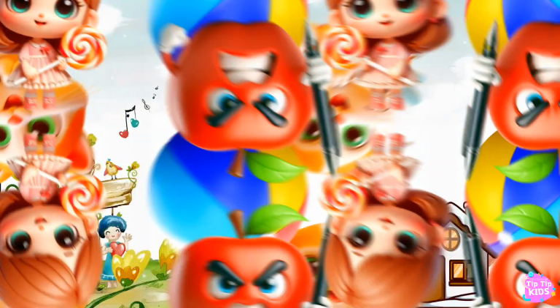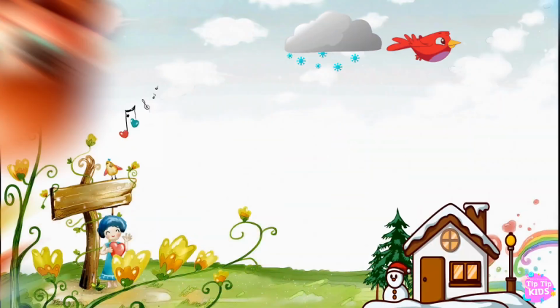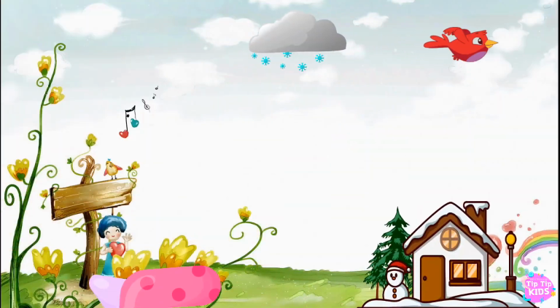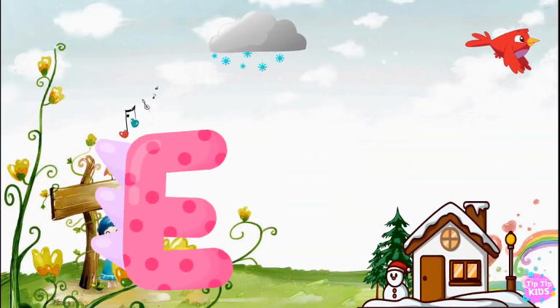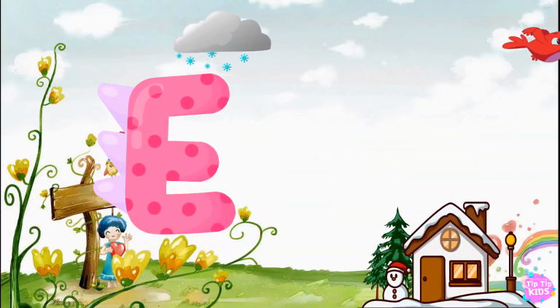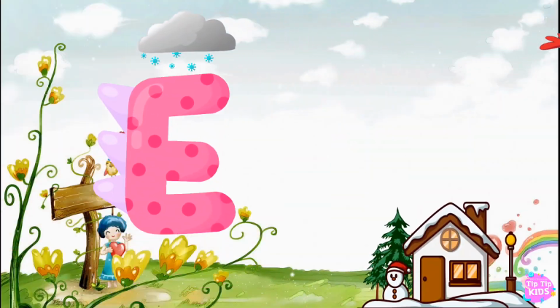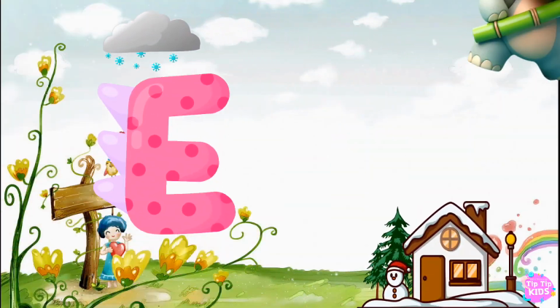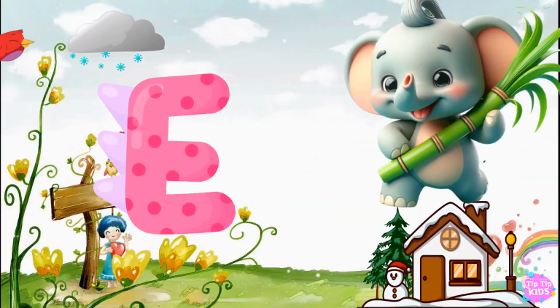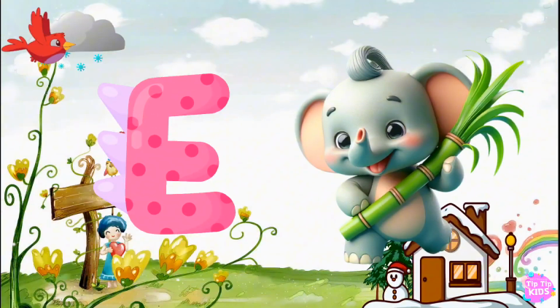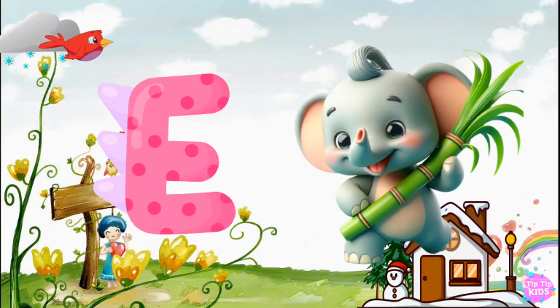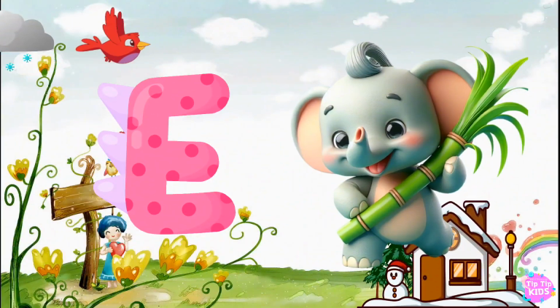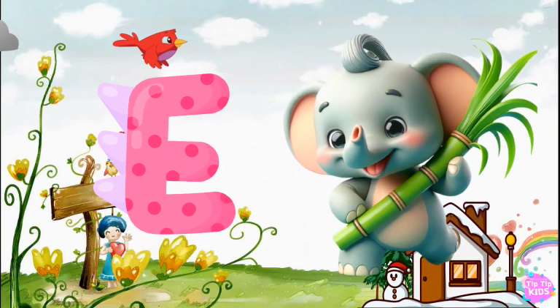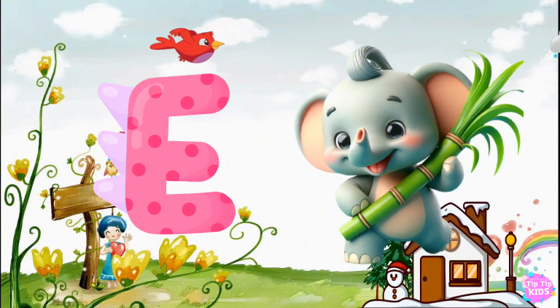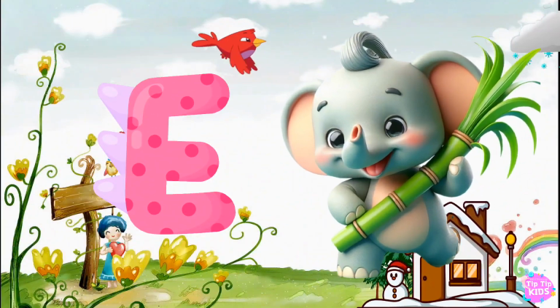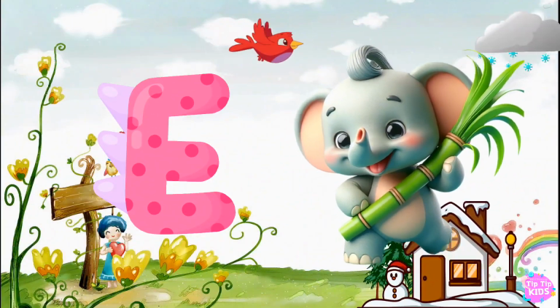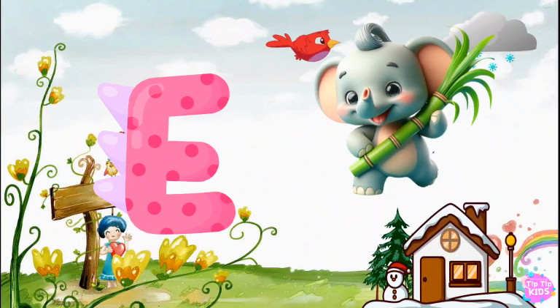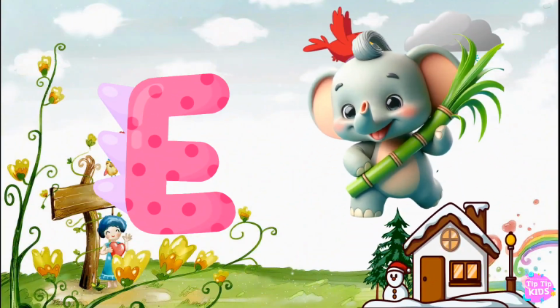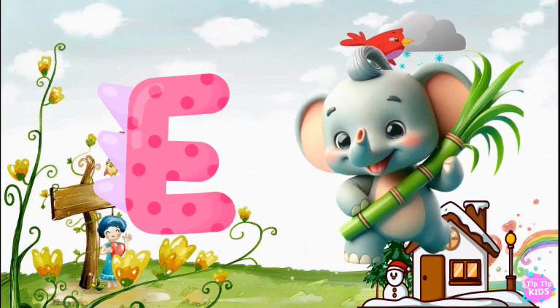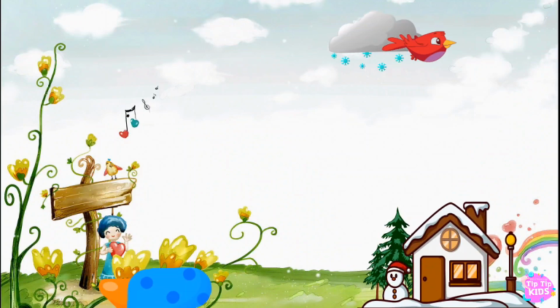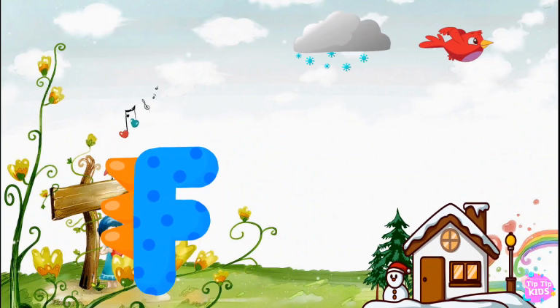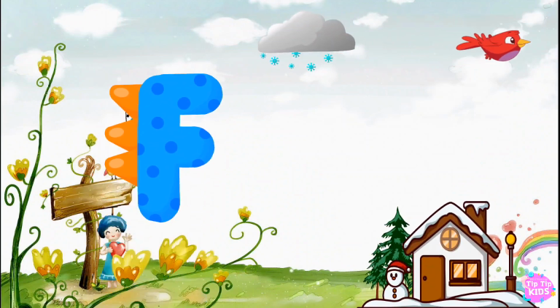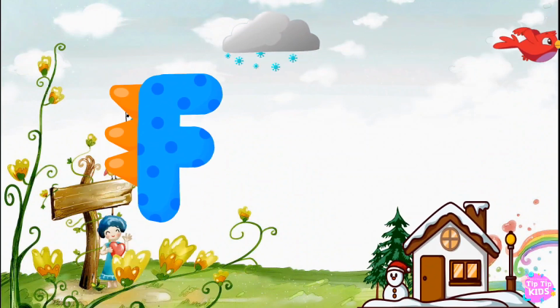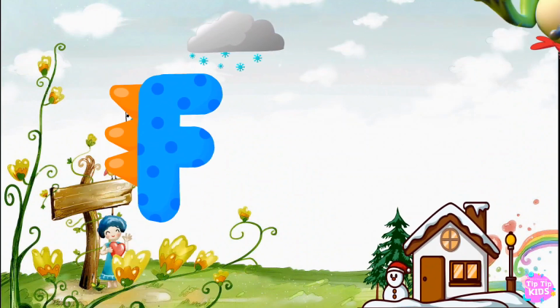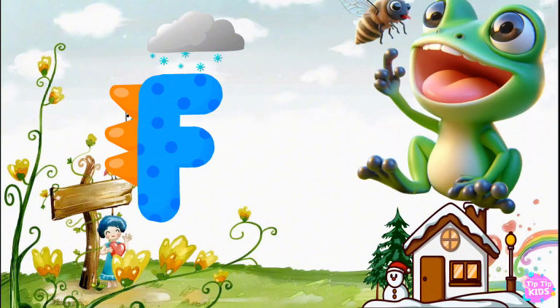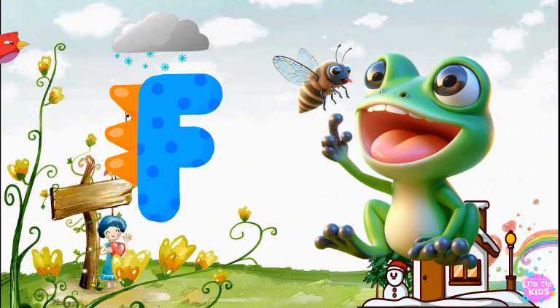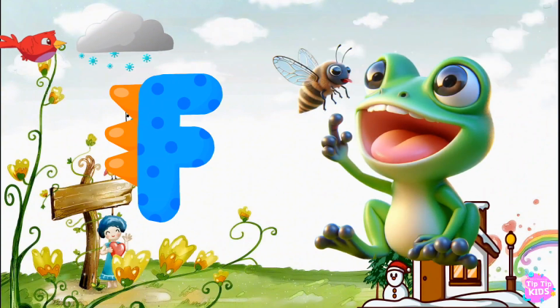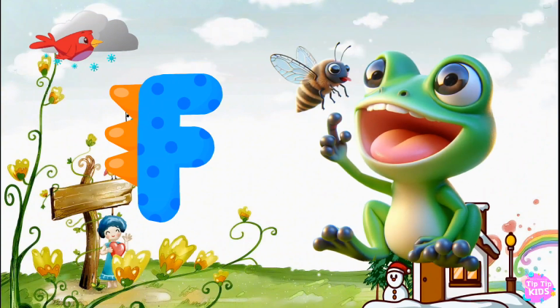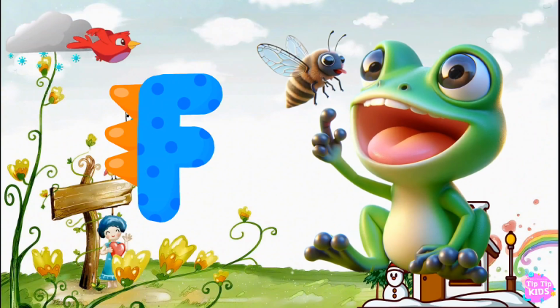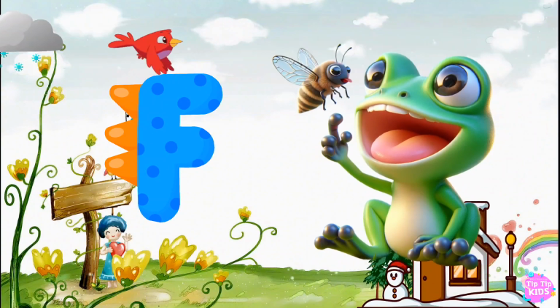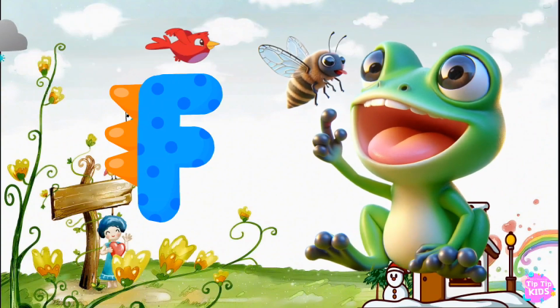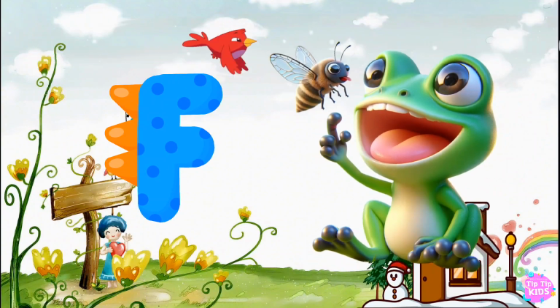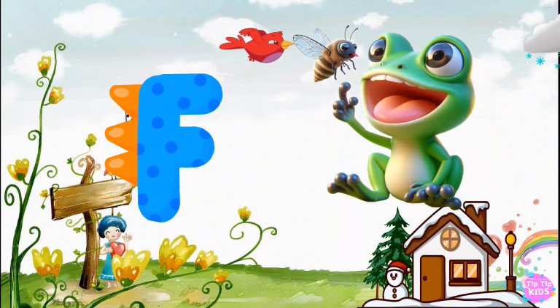E is for Elephant, E-E-Elephant. F is for Frog, F-F-Frog.